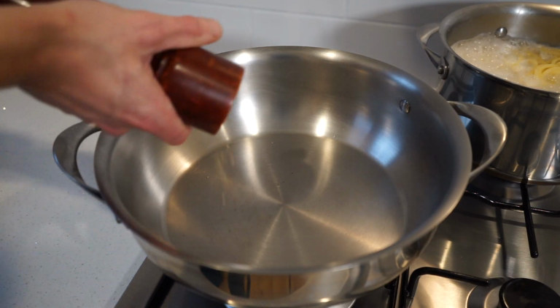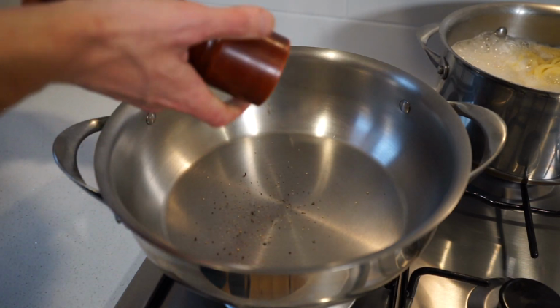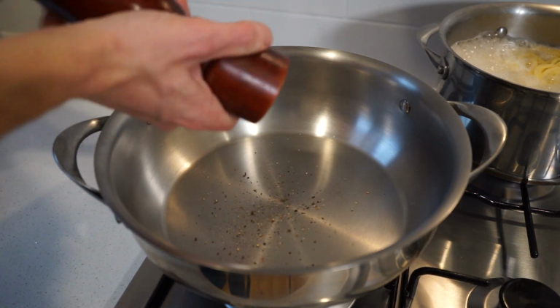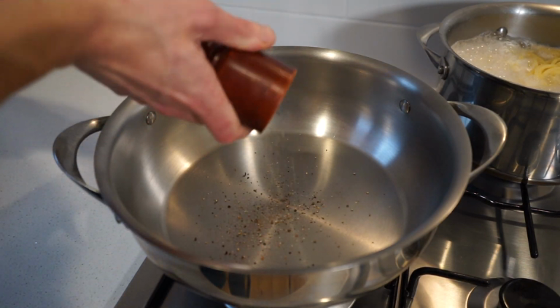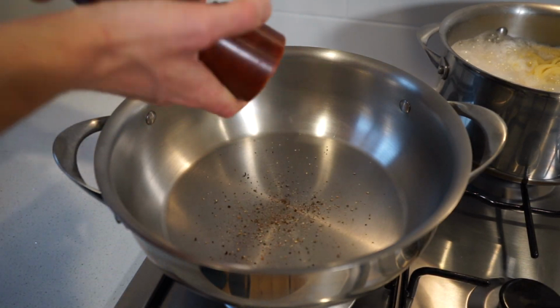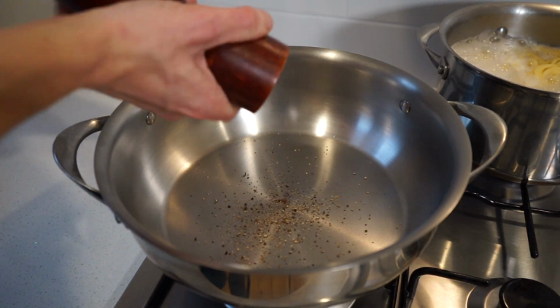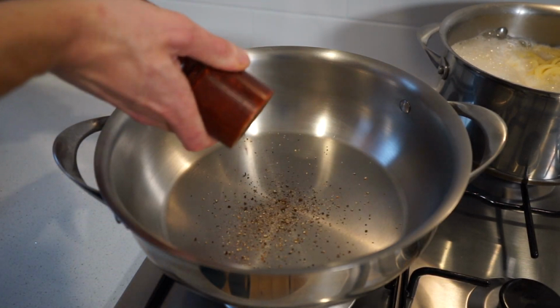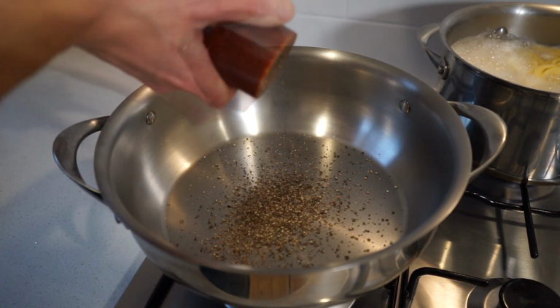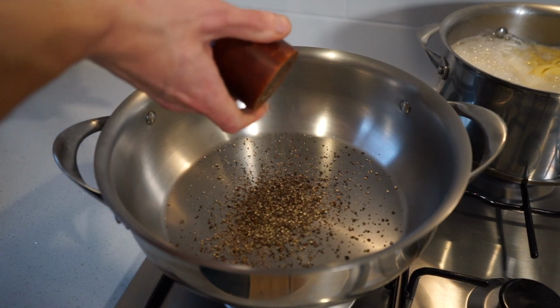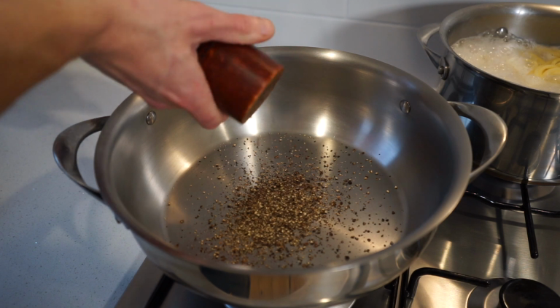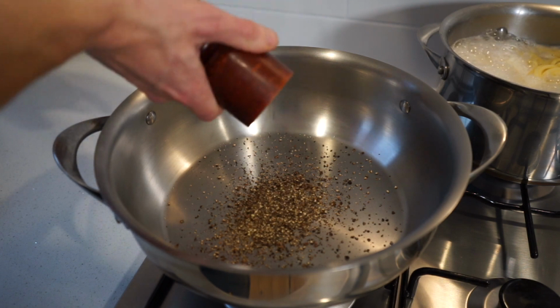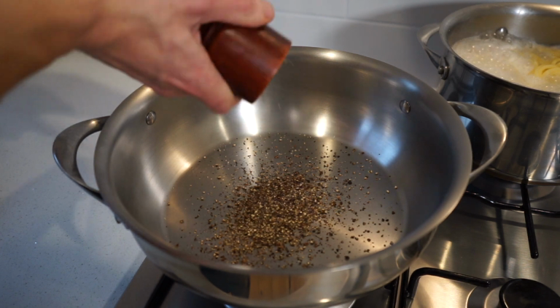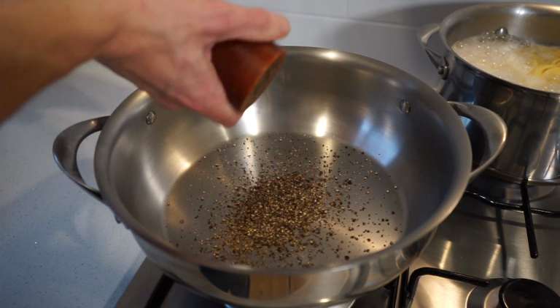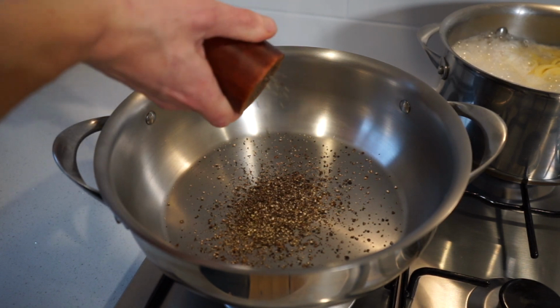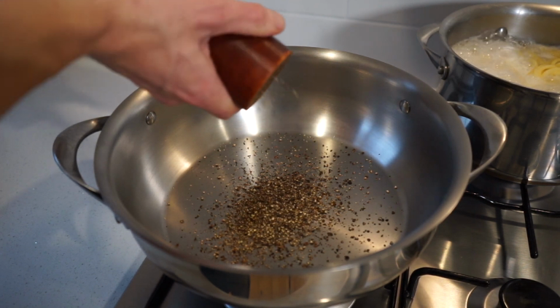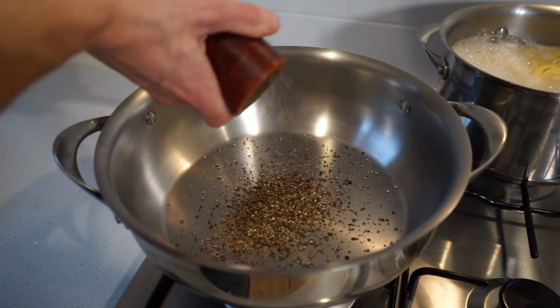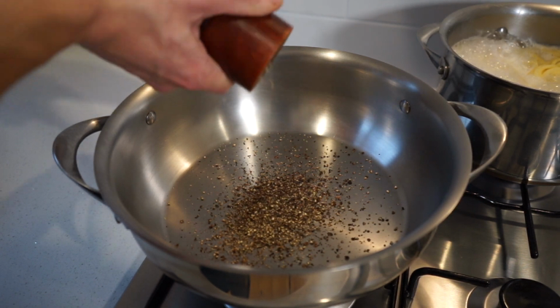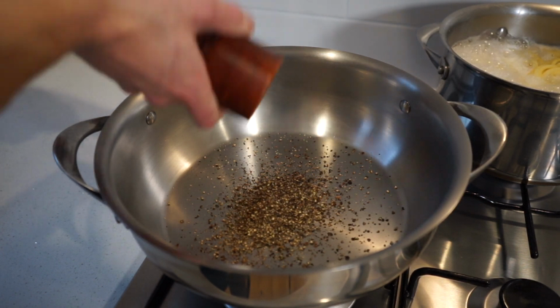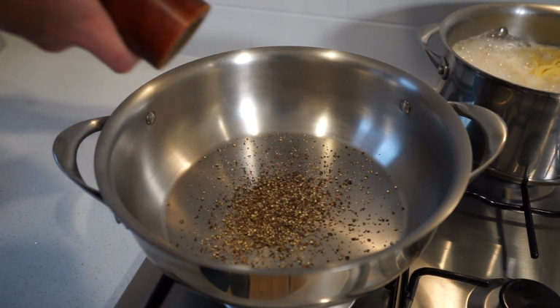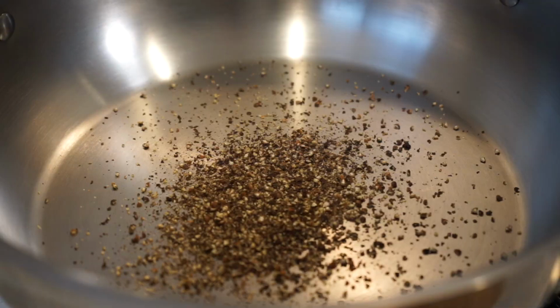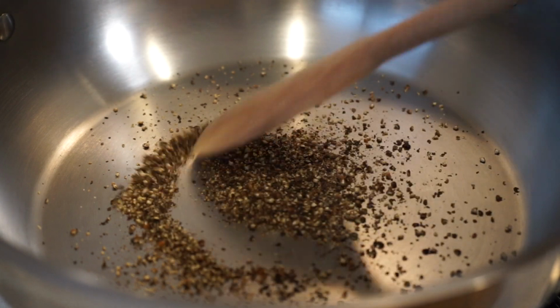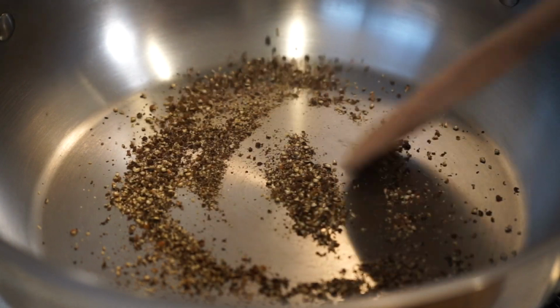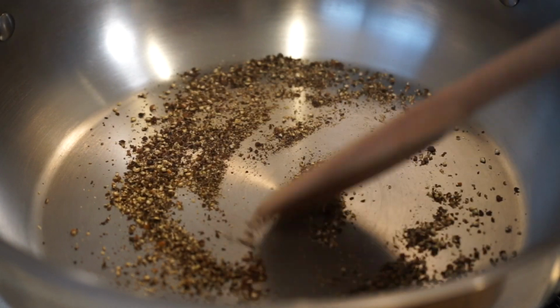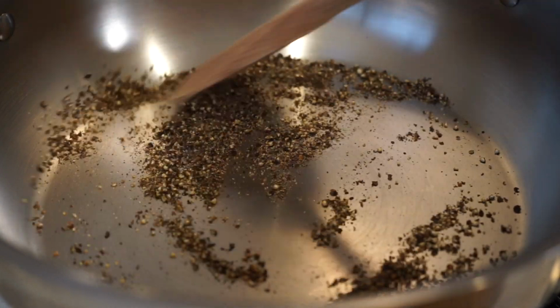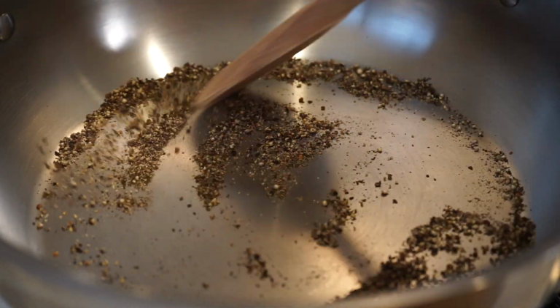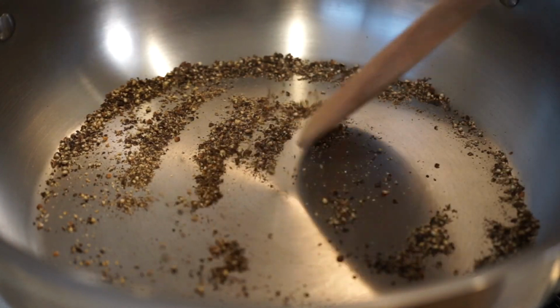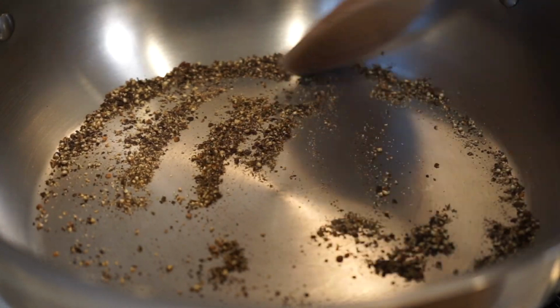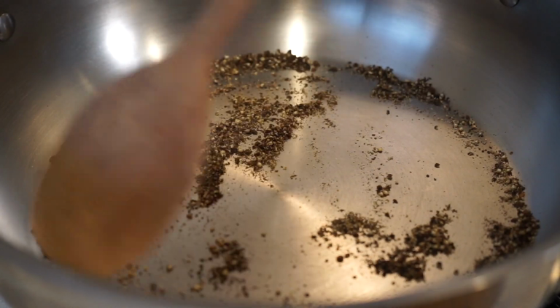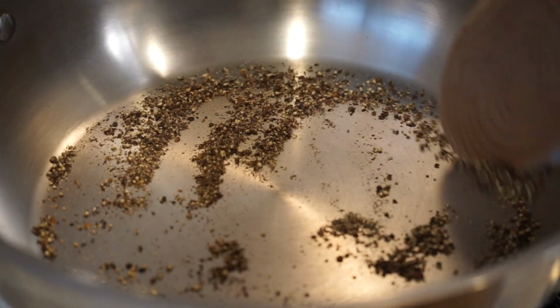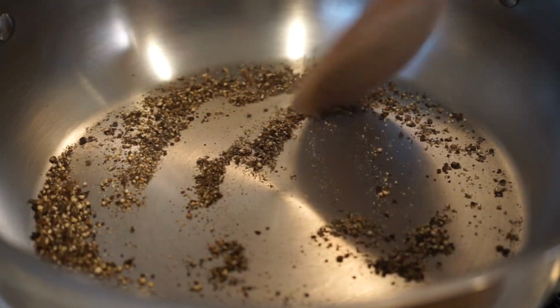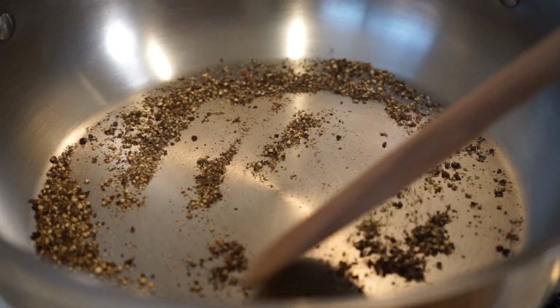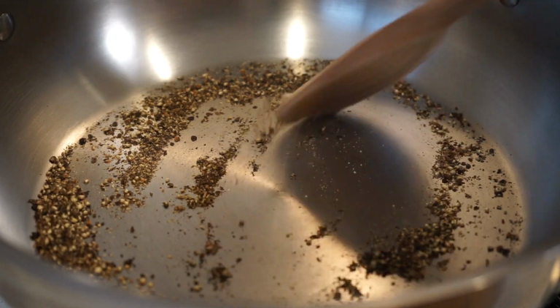Add in one tablespoon, or 50 cracks of black pepper — which does seem like a lot, I know, but this is what makes this dish so good and it really isn't overpowering at all. Toast it for 45 seconds, moving it around regularly, to greatly enhance the flavor of the pepper.